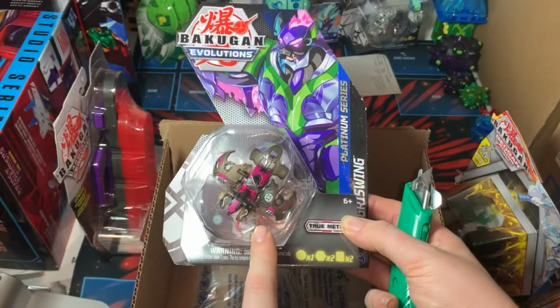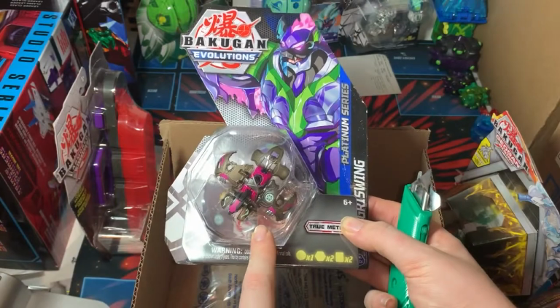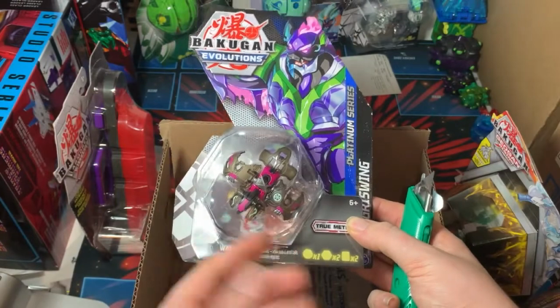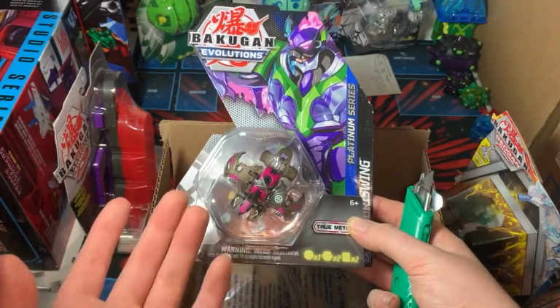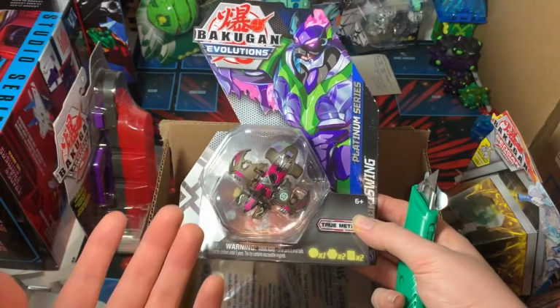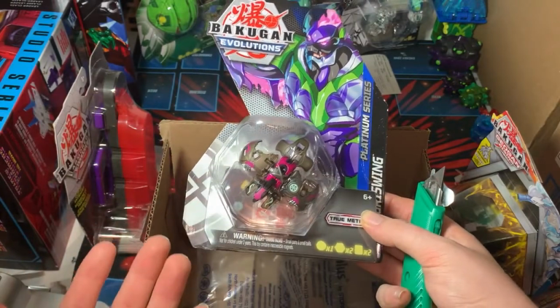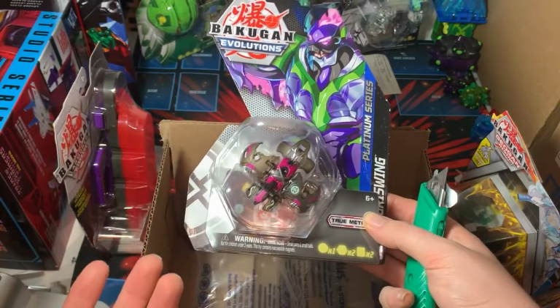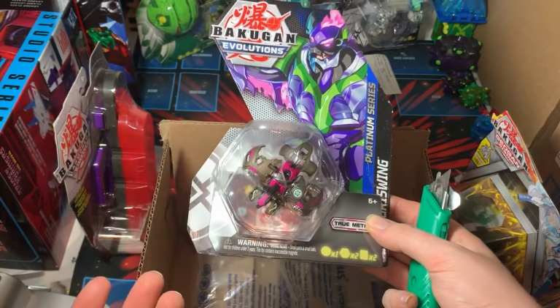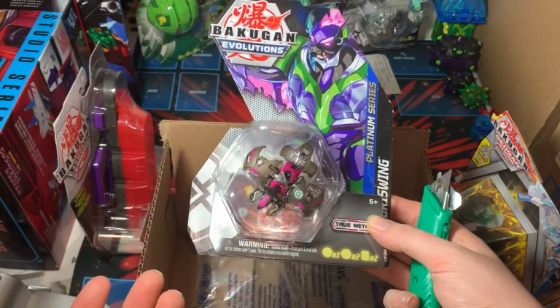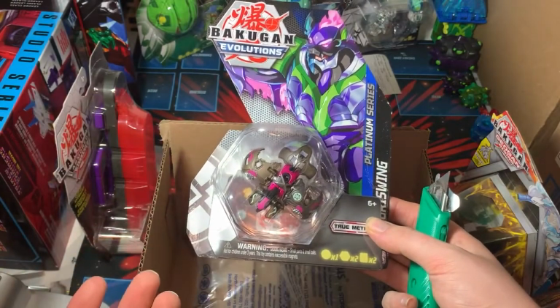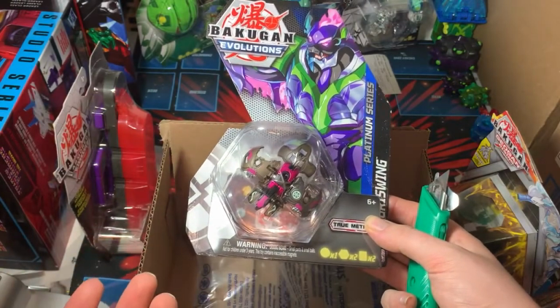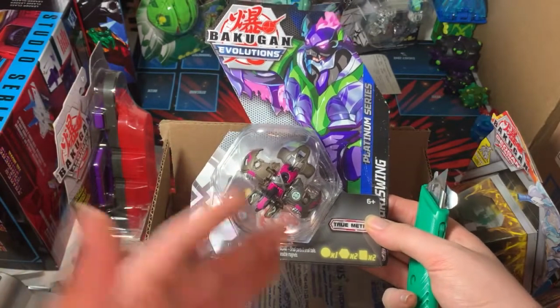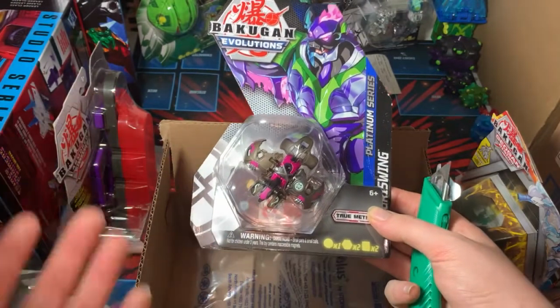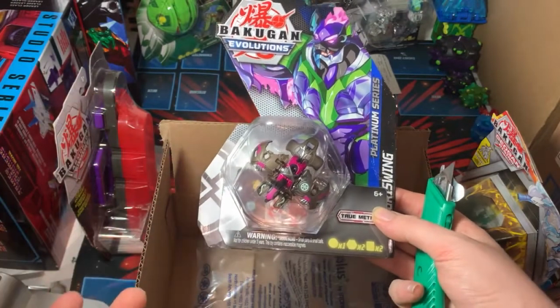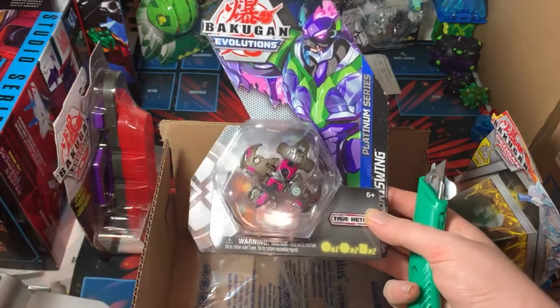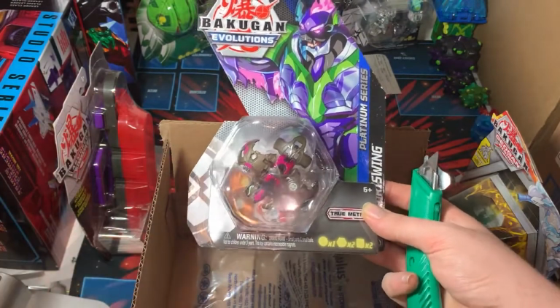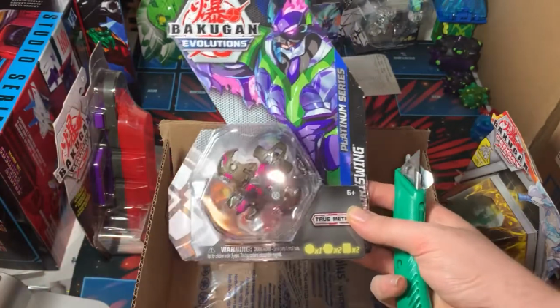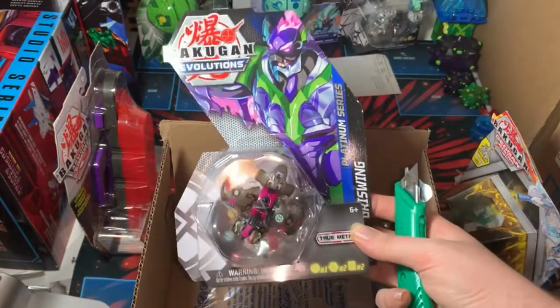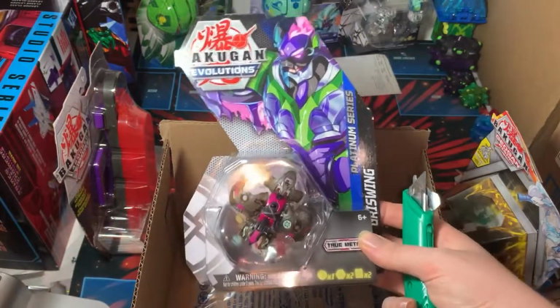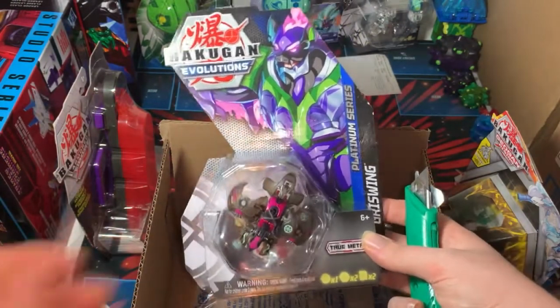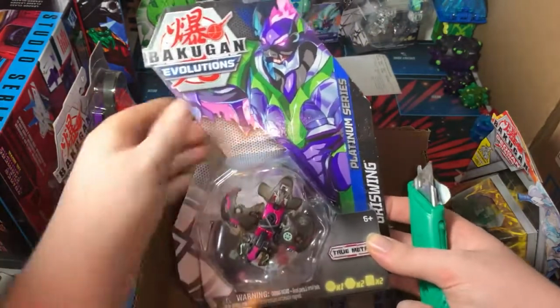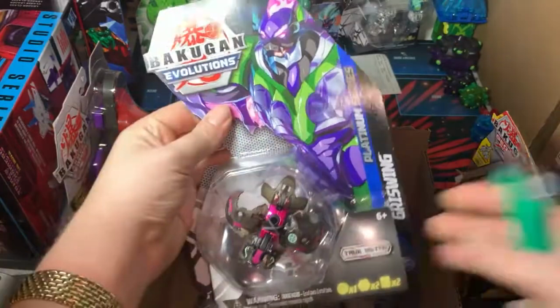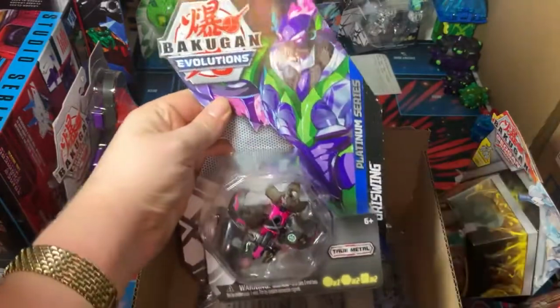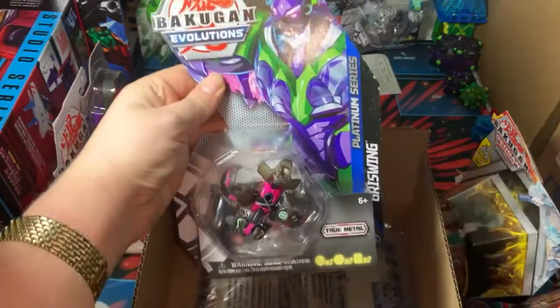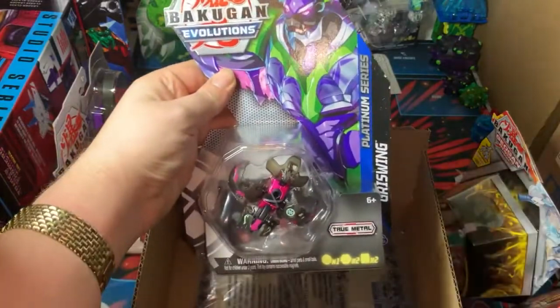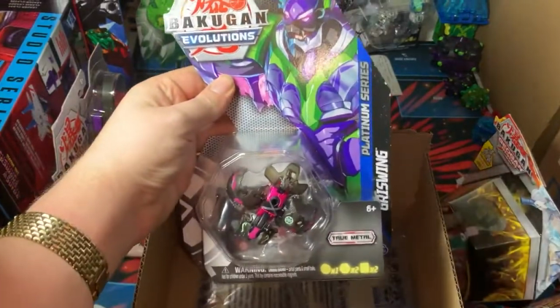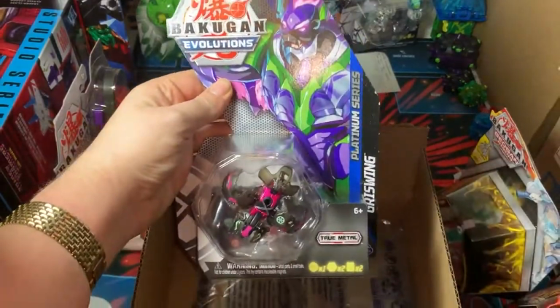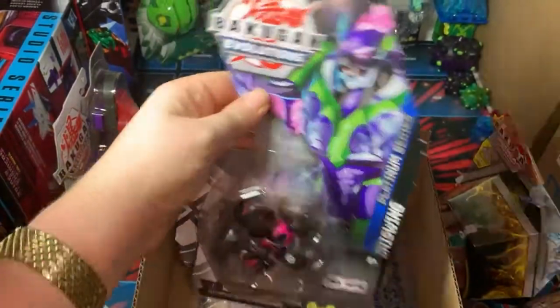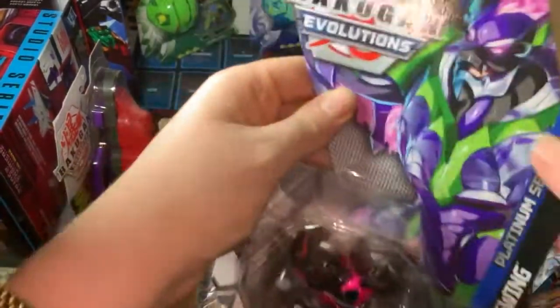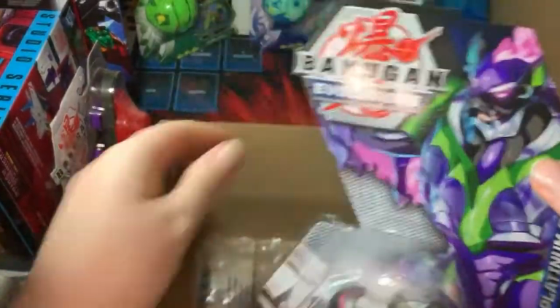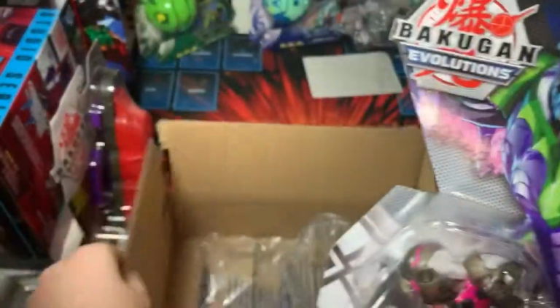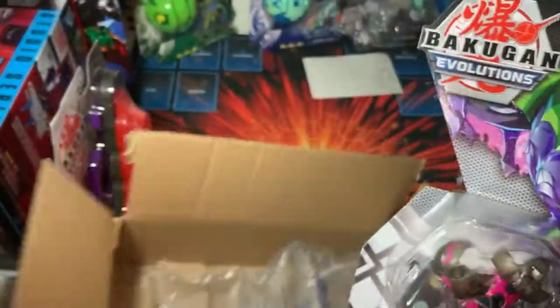It was pretty much $13, which I think is around the same base price as the other Wave 1 ones at Walmart right now.